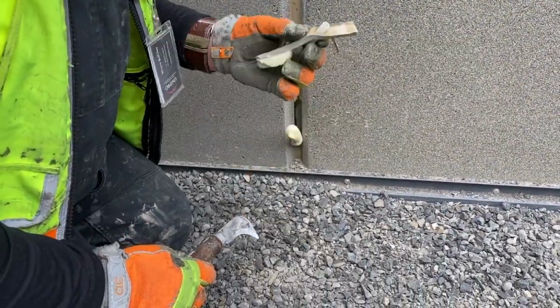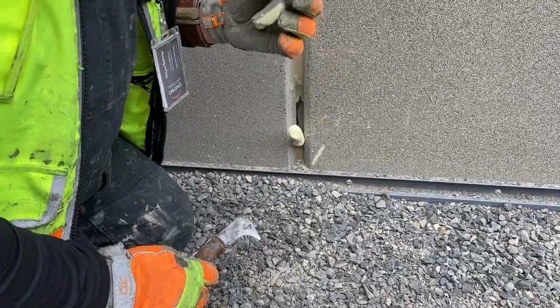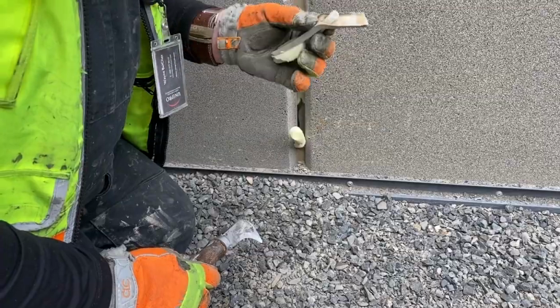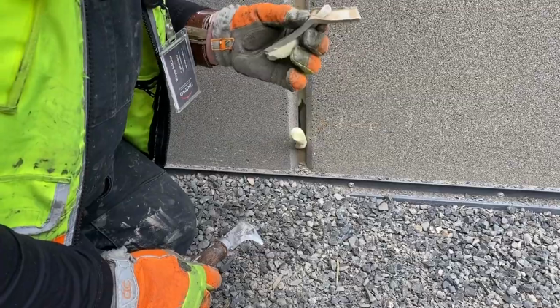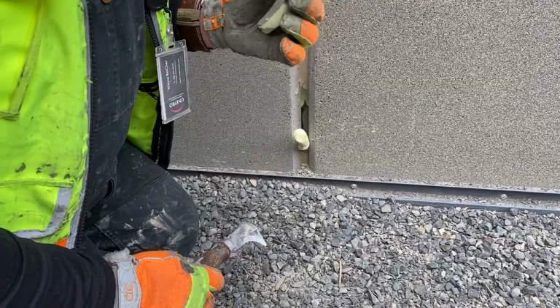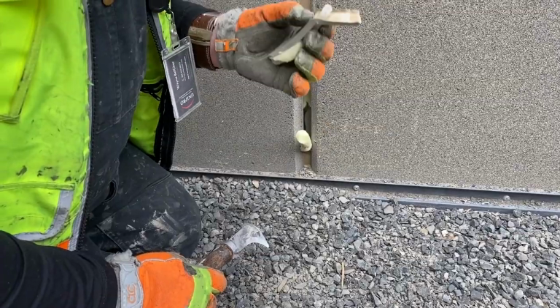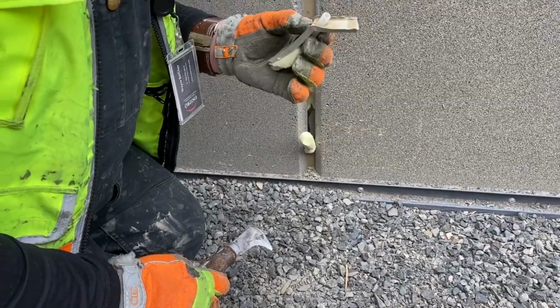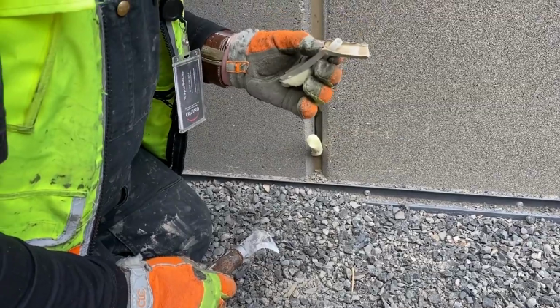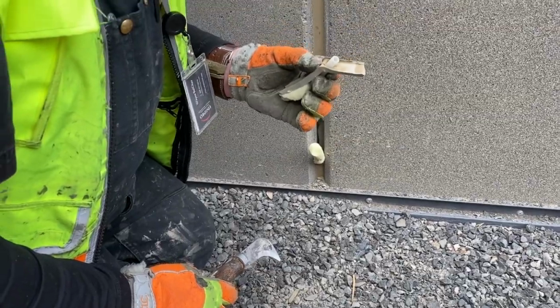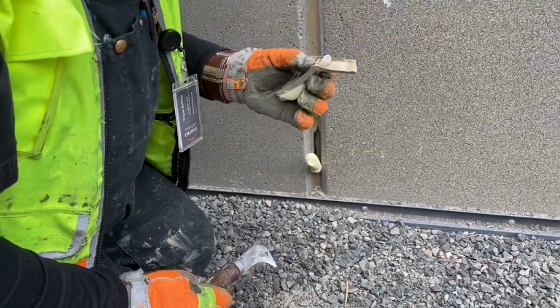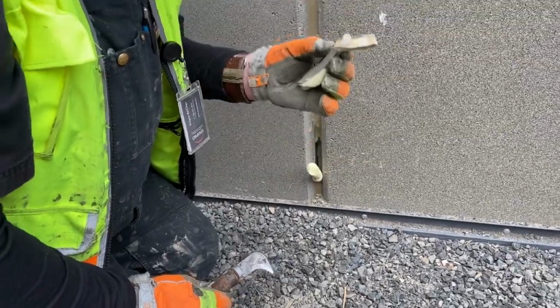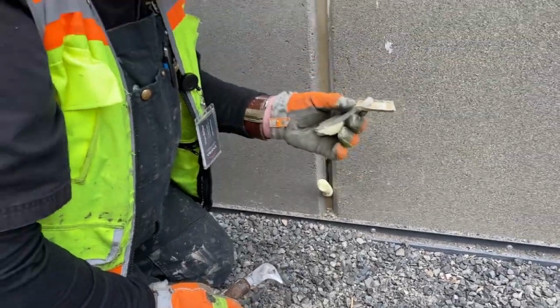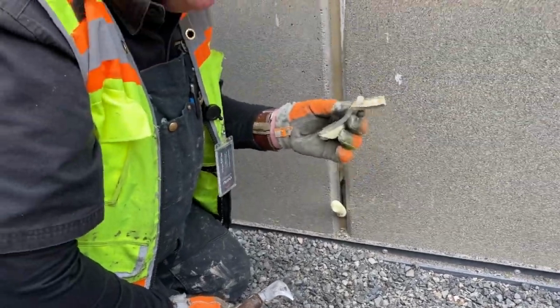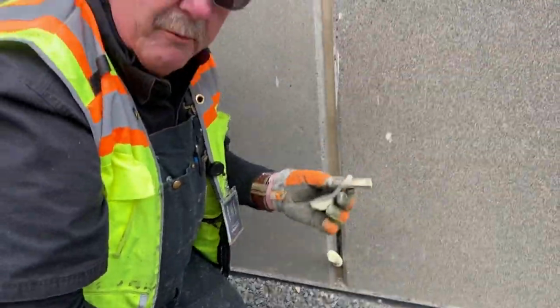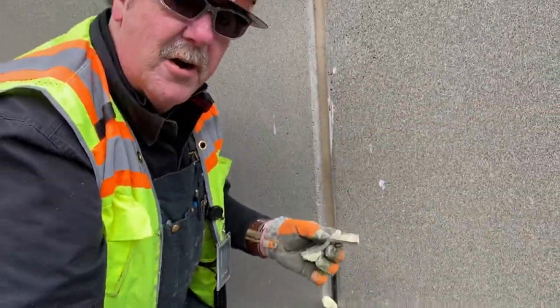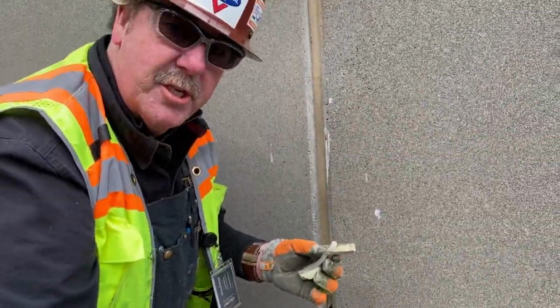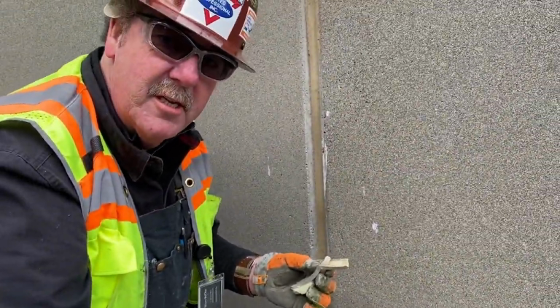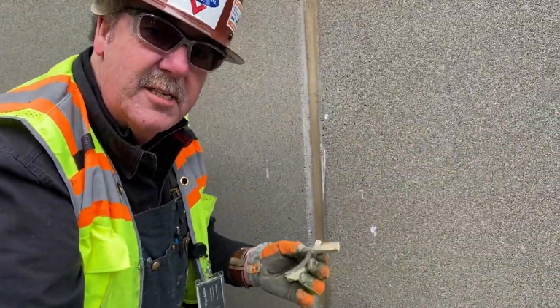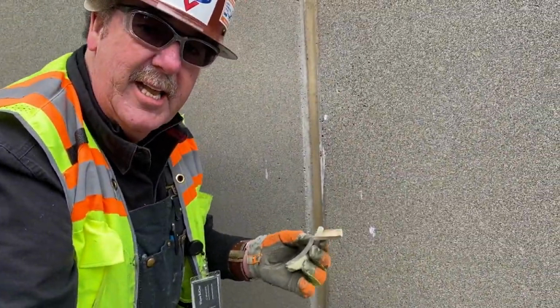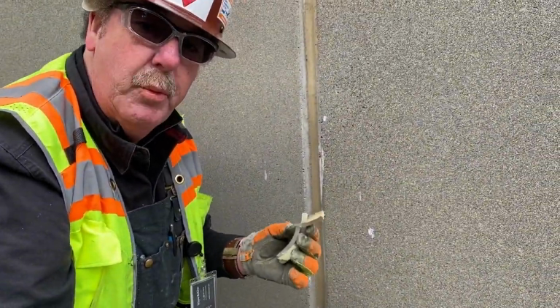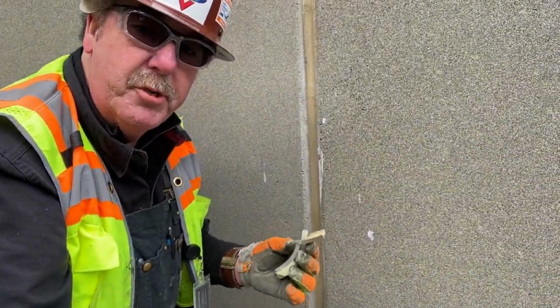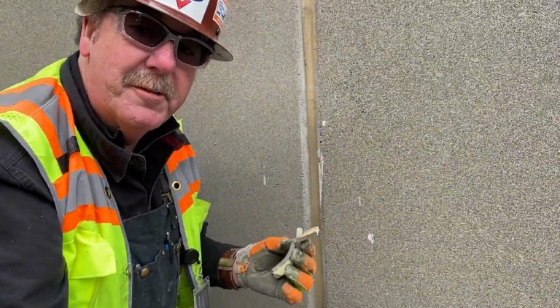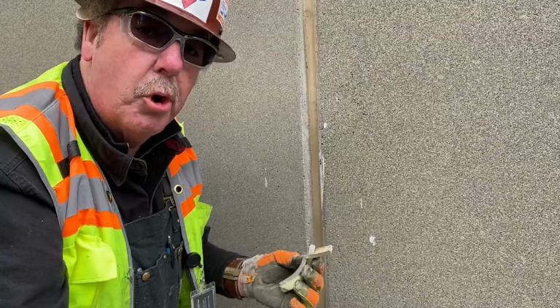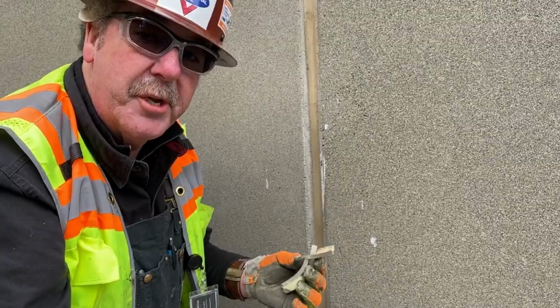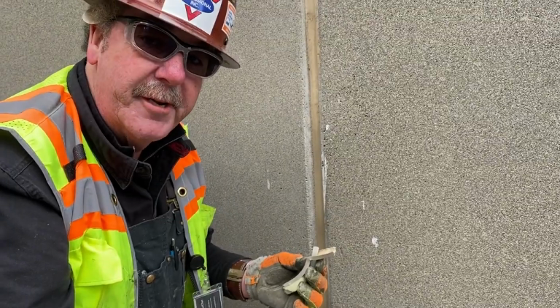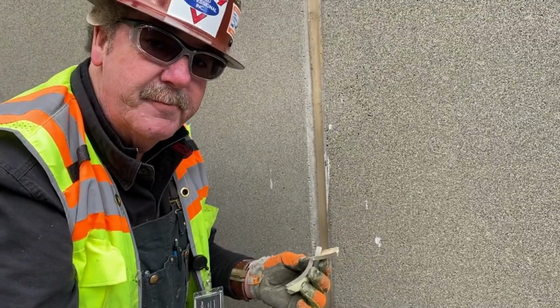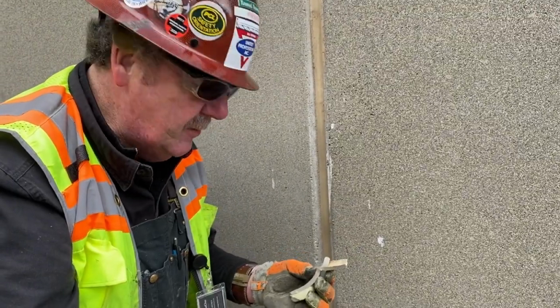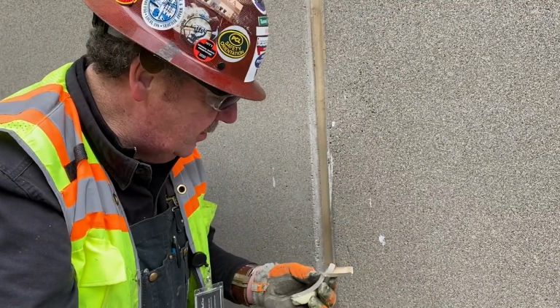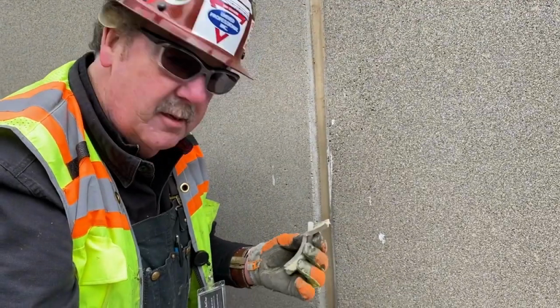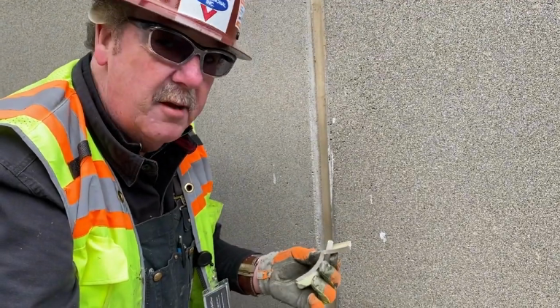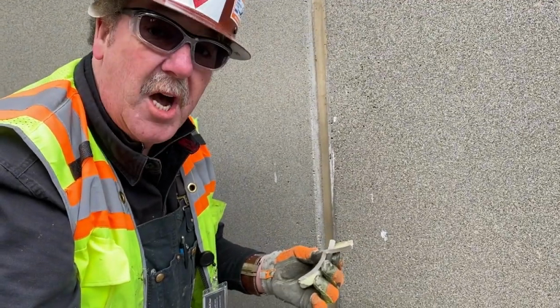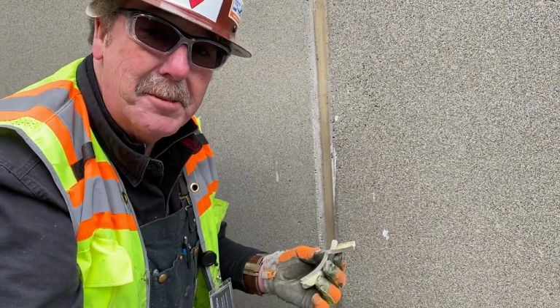That is for looks only. There's absolutely no function to any weep tube on this whole building. We love the competition.